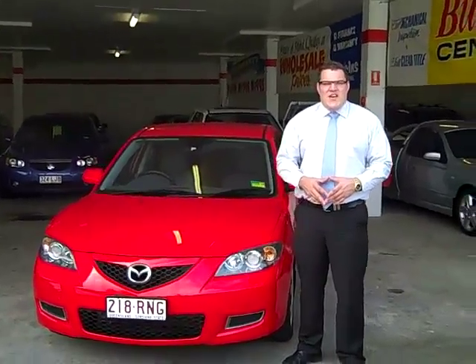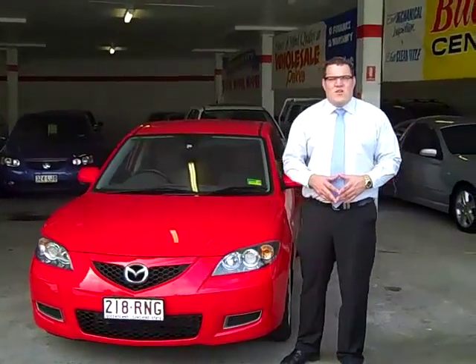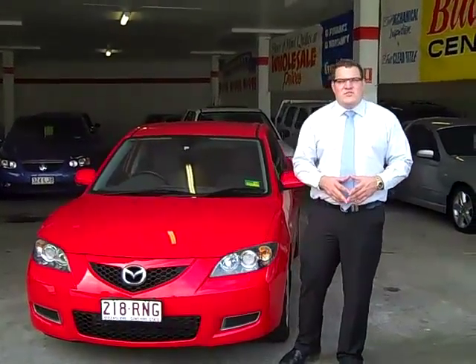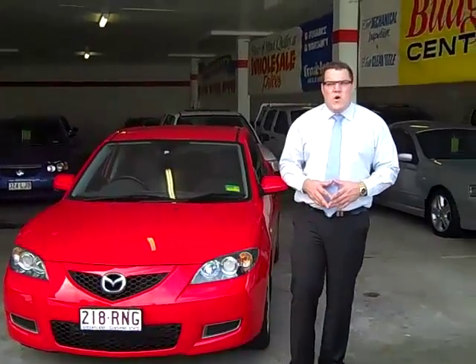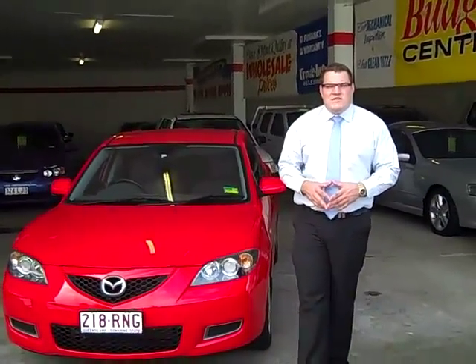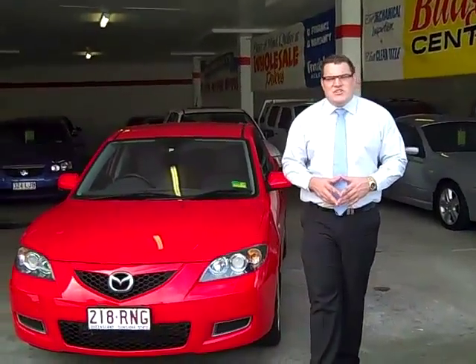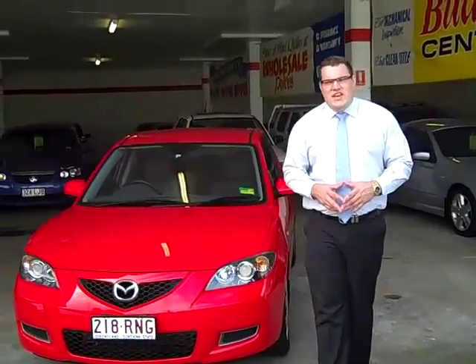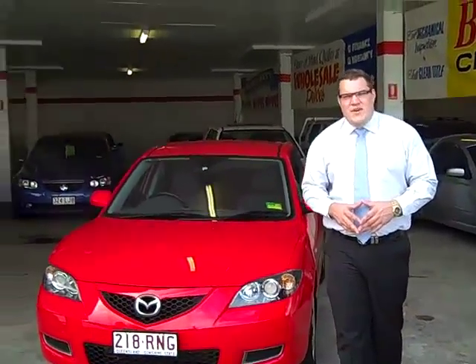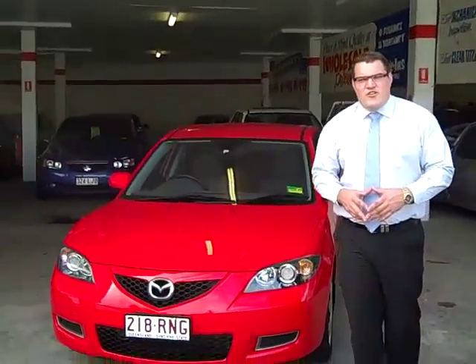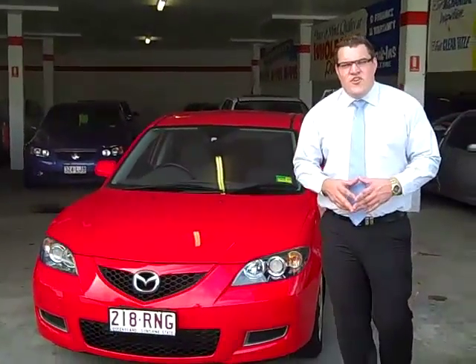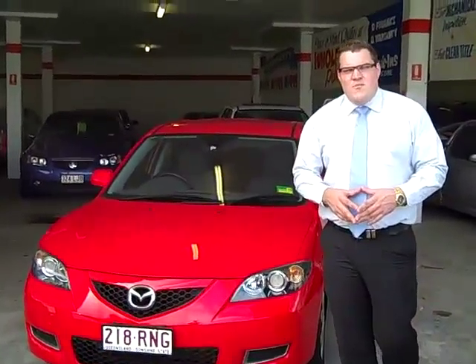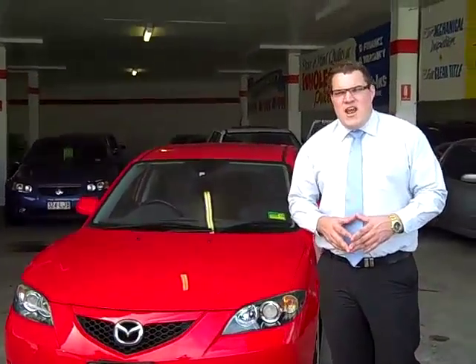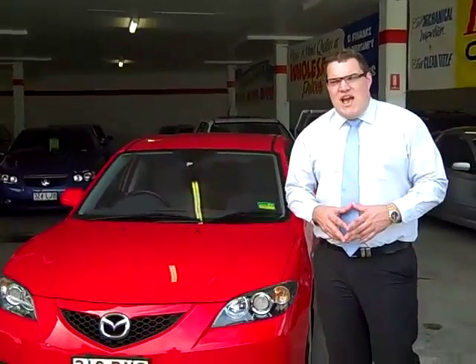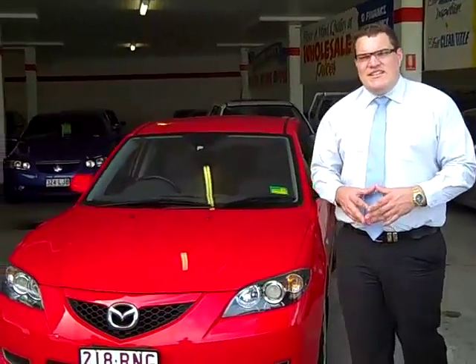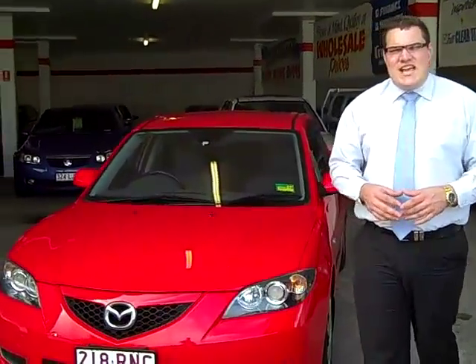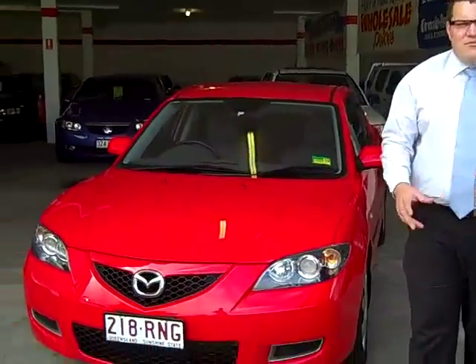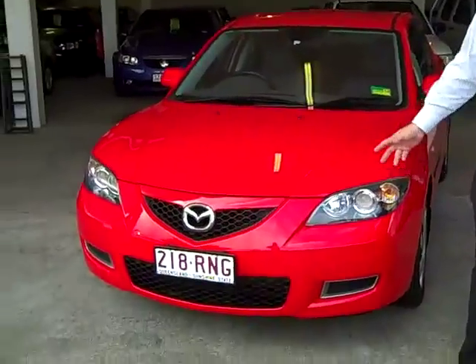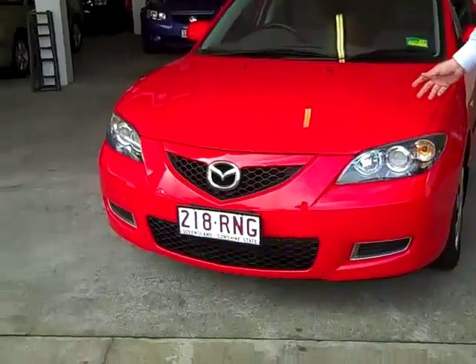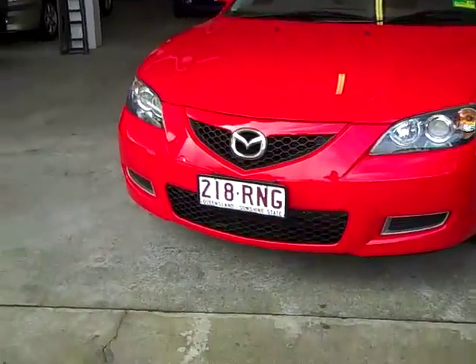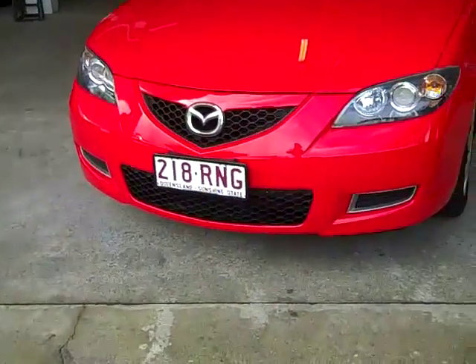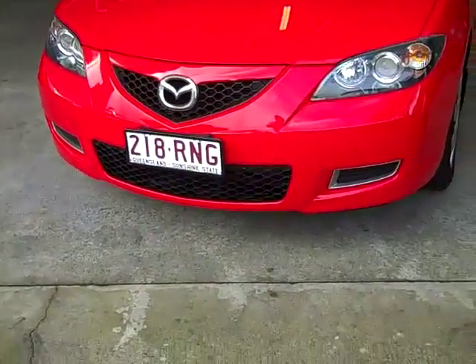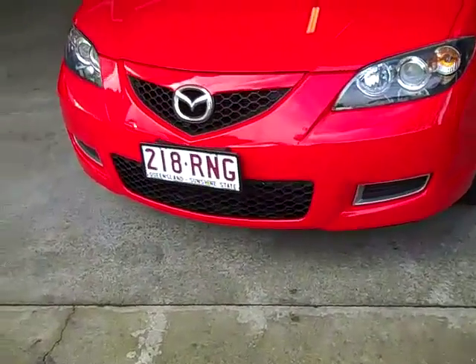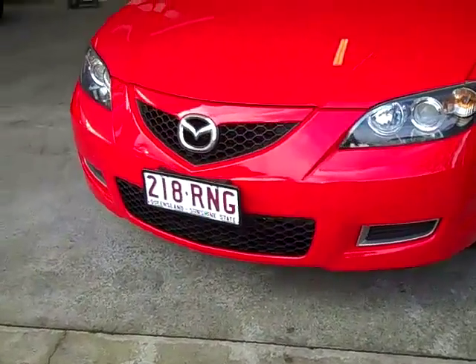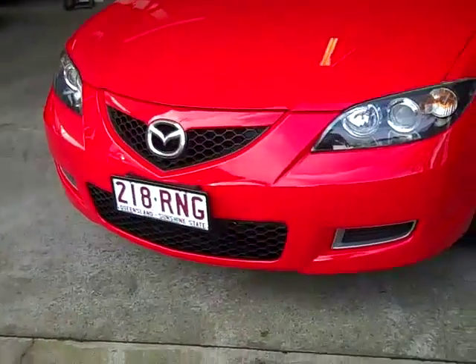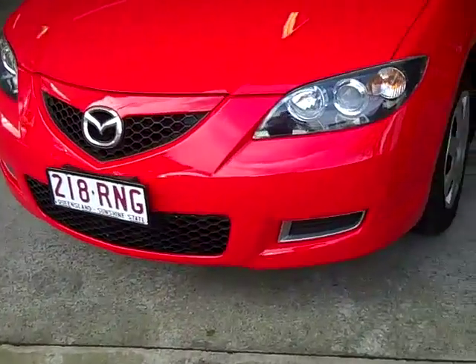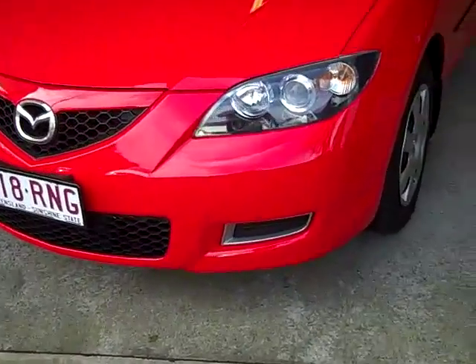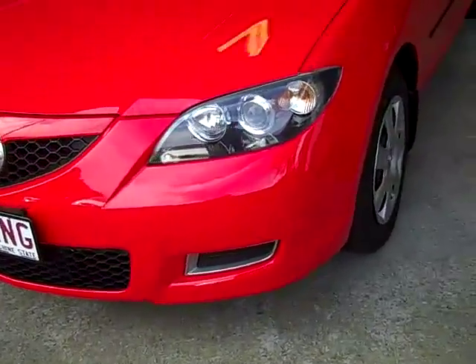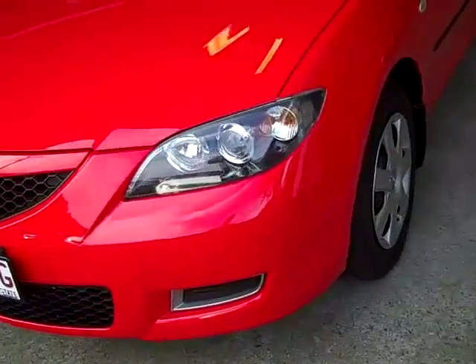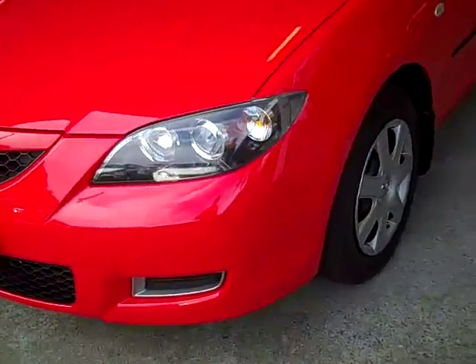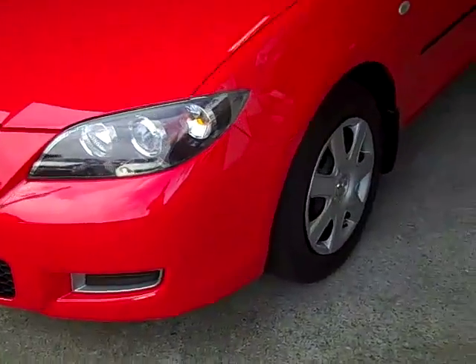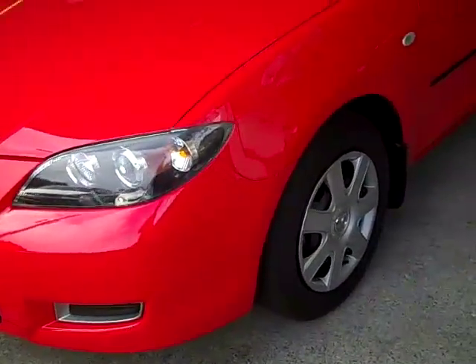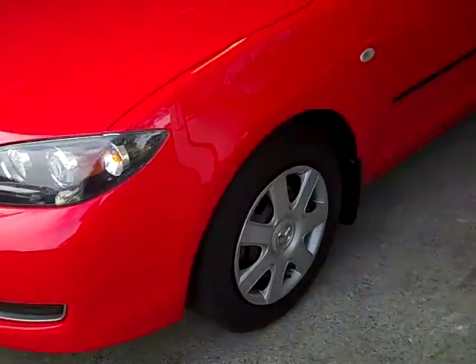Hi and welcome to Toowong Mitsubishi and Kia Motors. My name is Ashley and today I'm going to show you the 2007 Mazda 3 Neo.